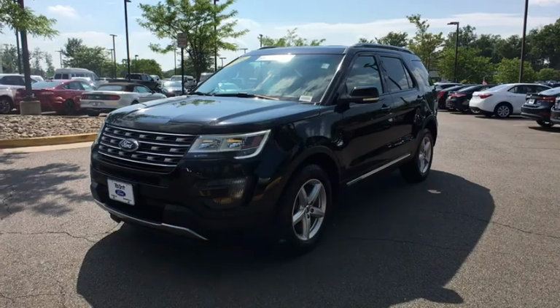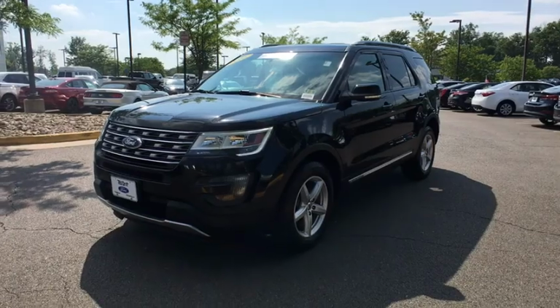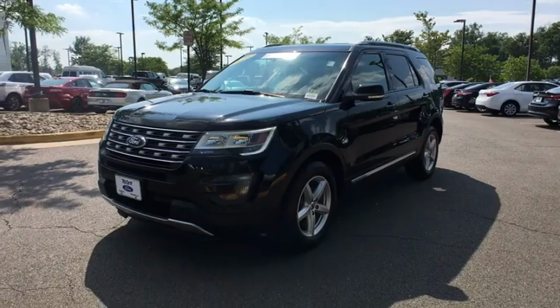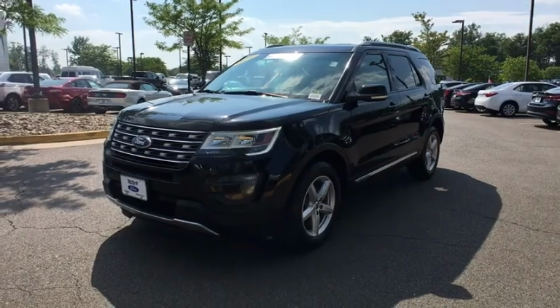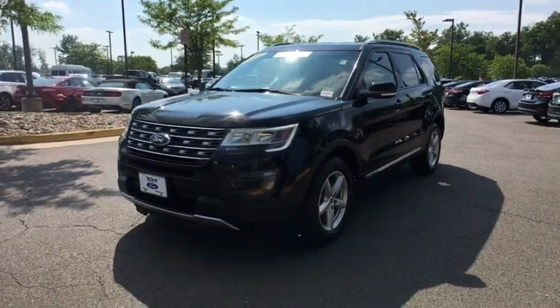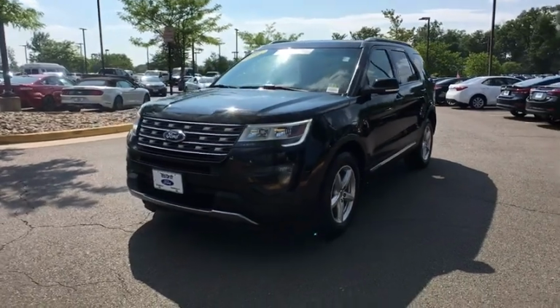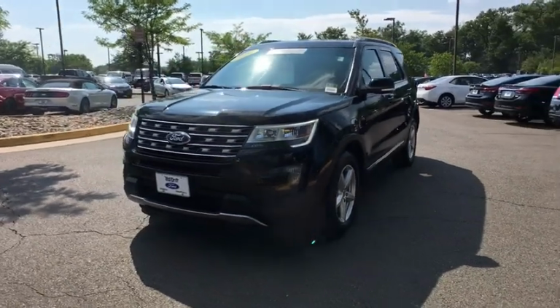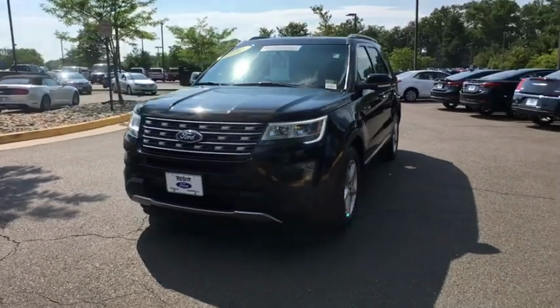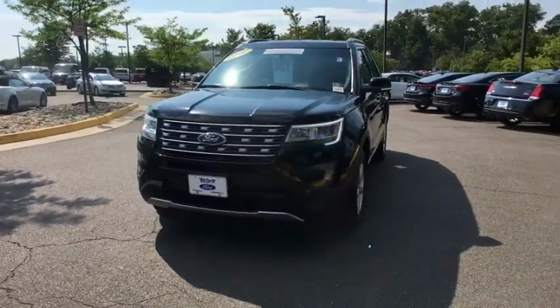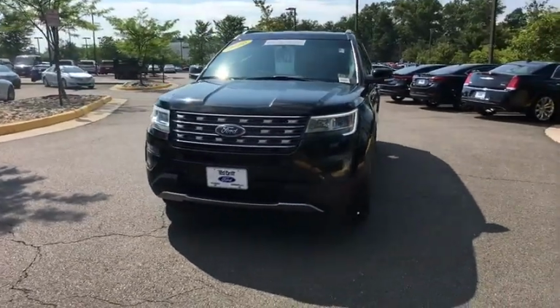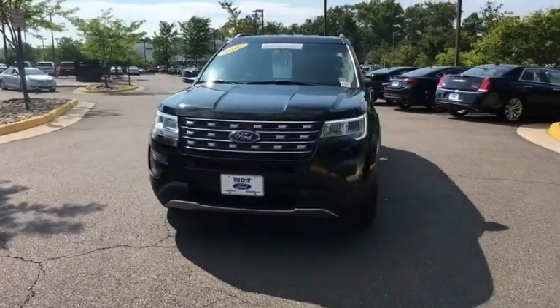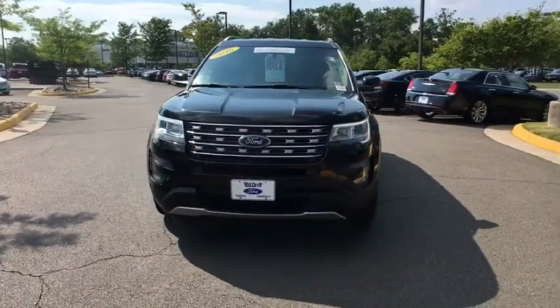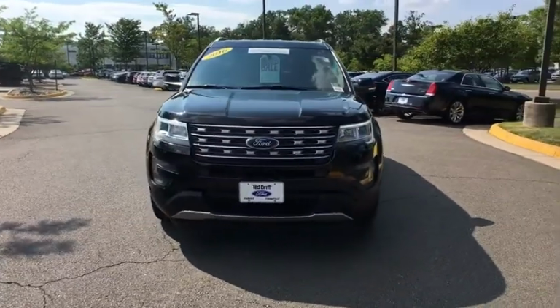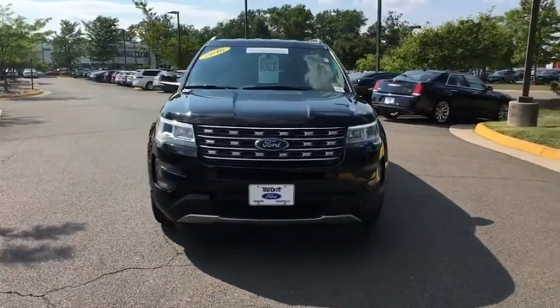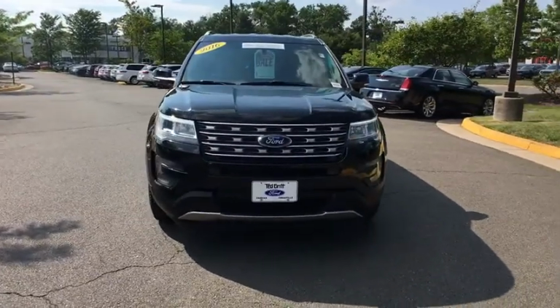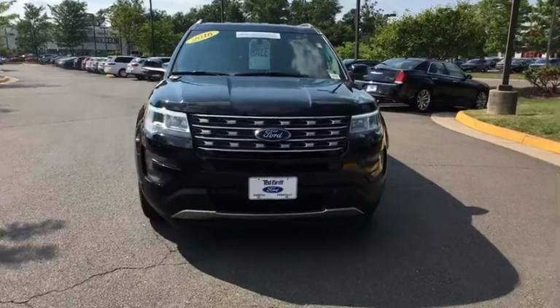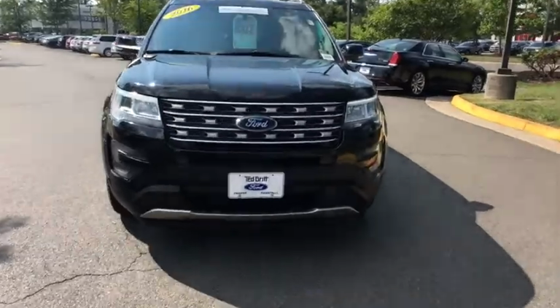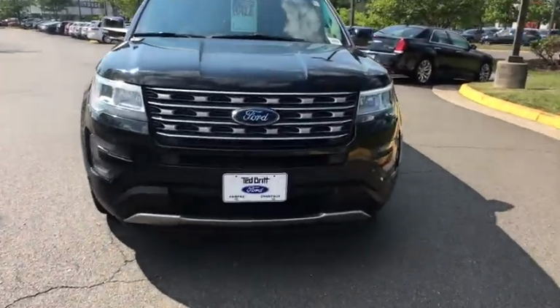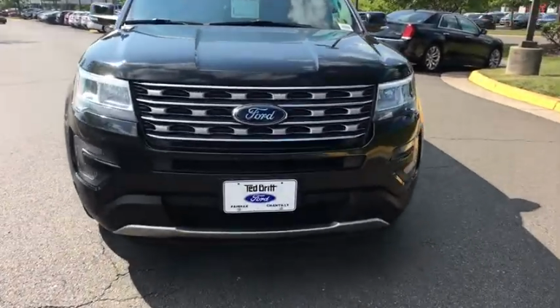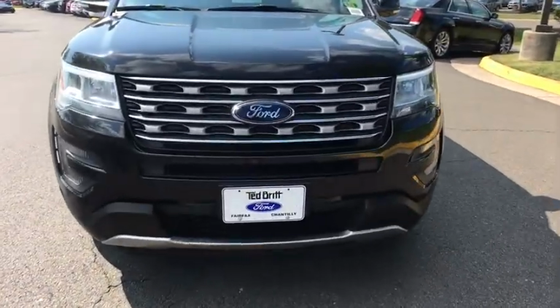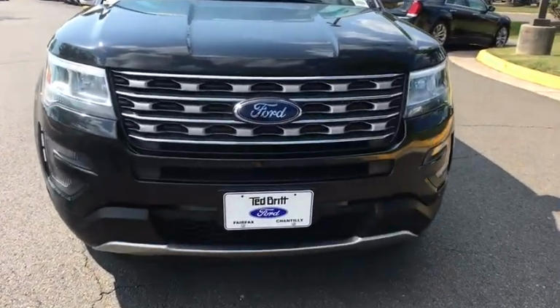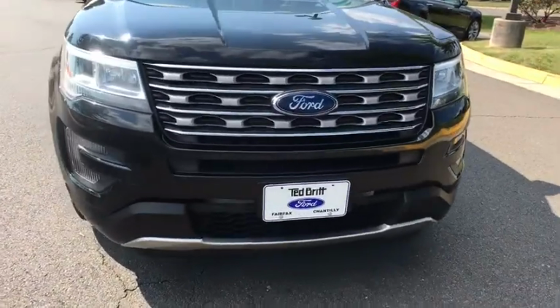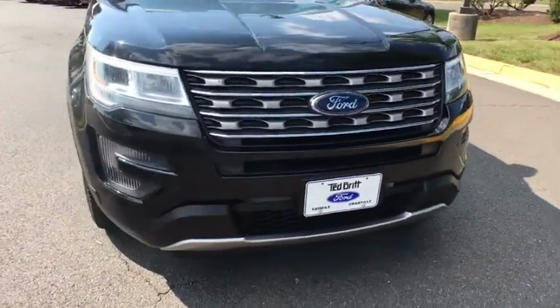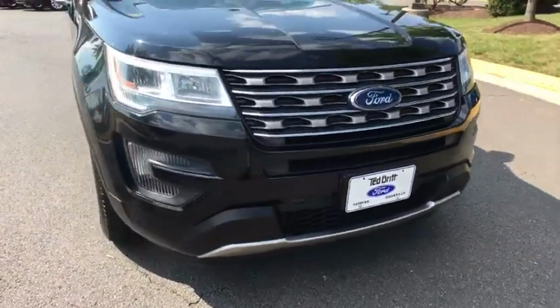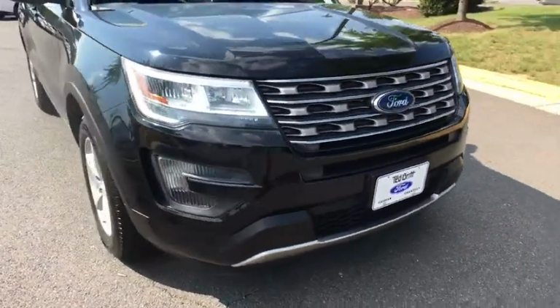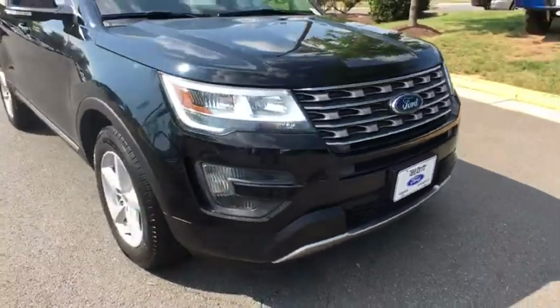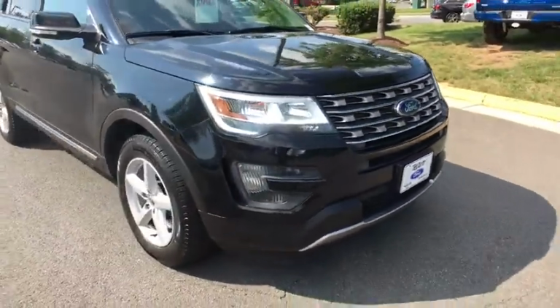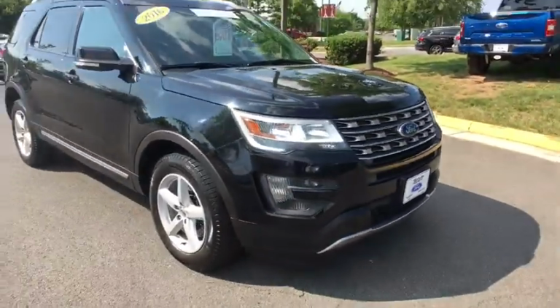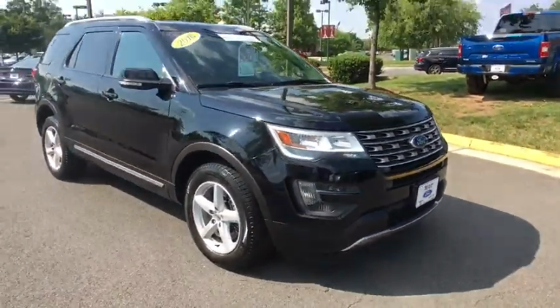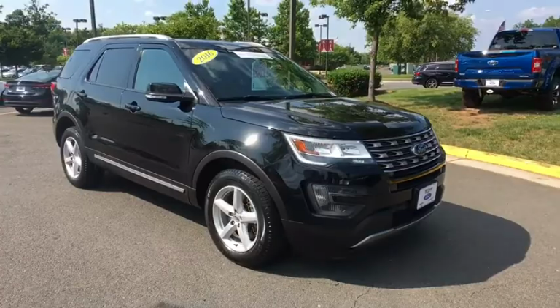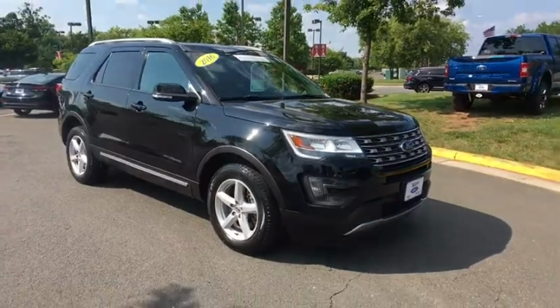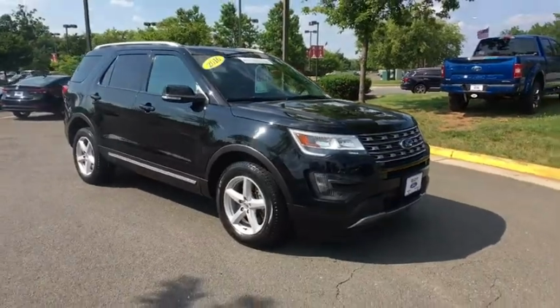The 2016 Ford Explorer. You've got a lot of capabilities to call on in a Ford Explorer. Don't underestimate your choices. This vehicle has less than 20,000 miles.